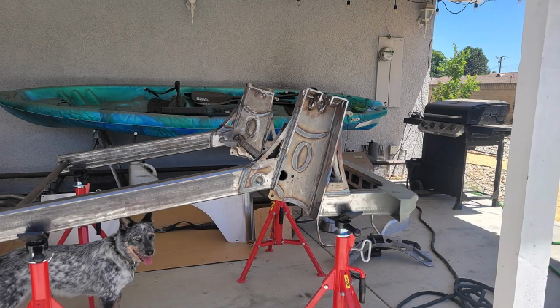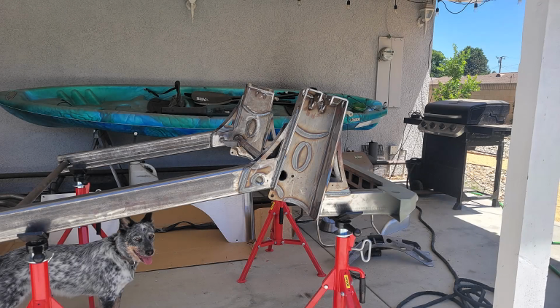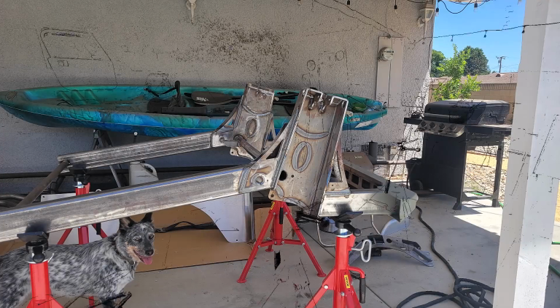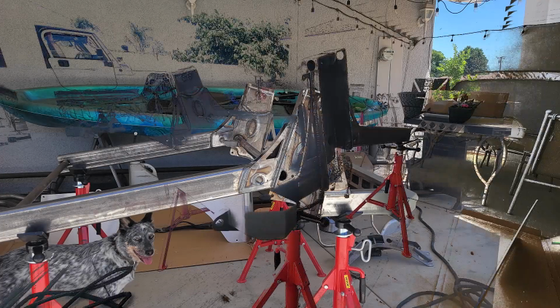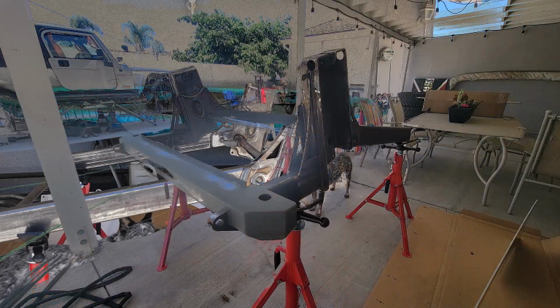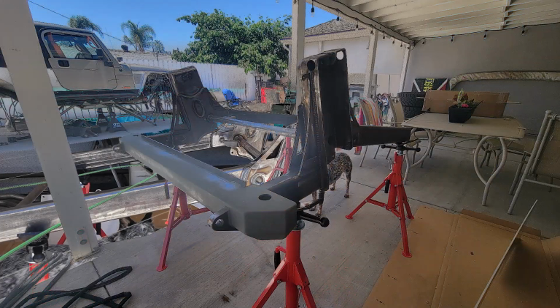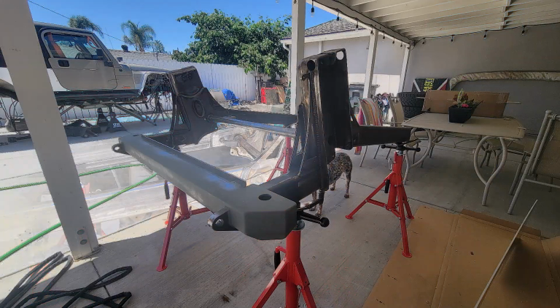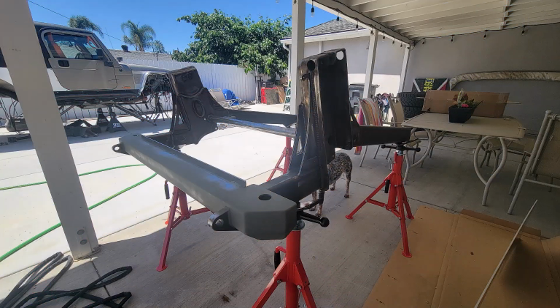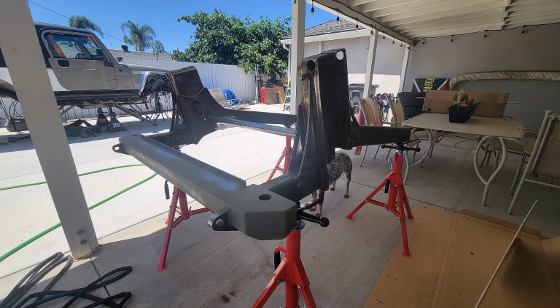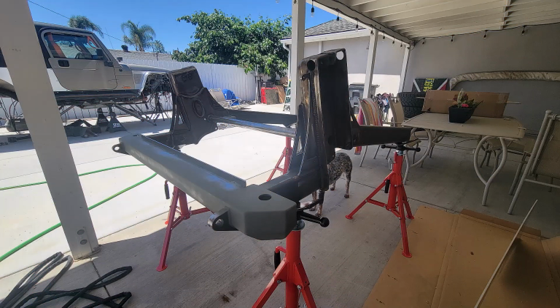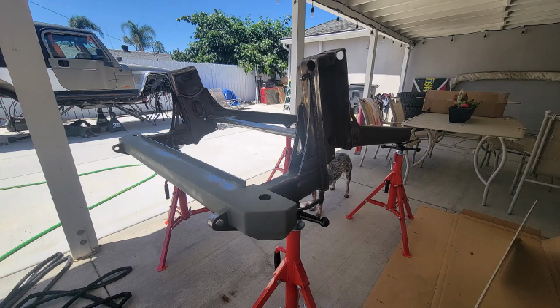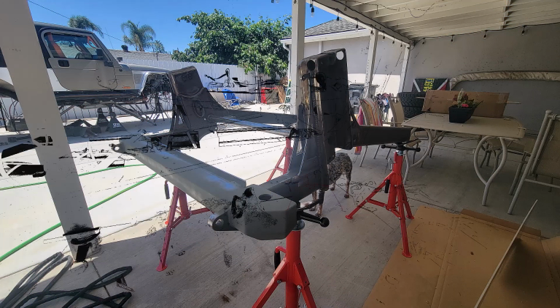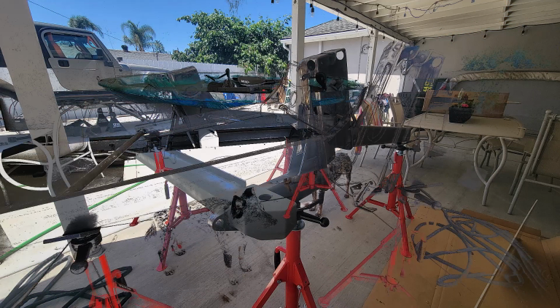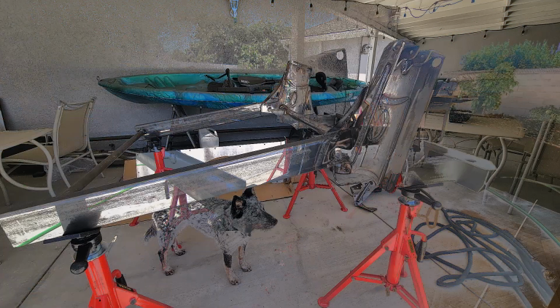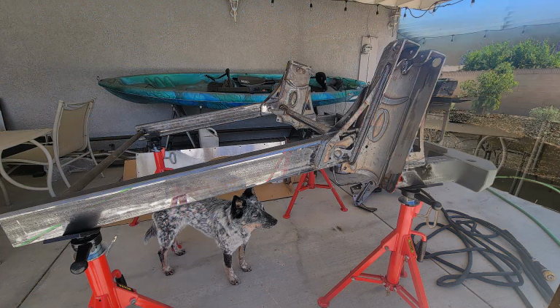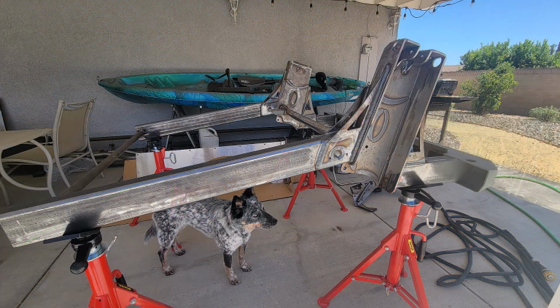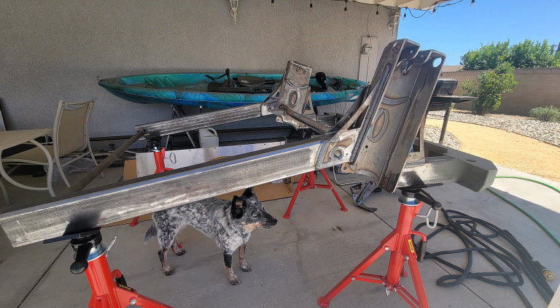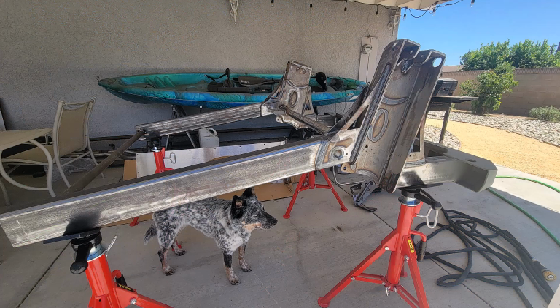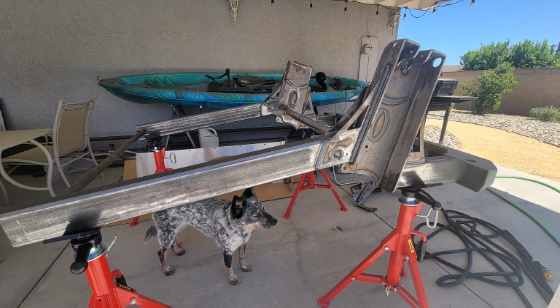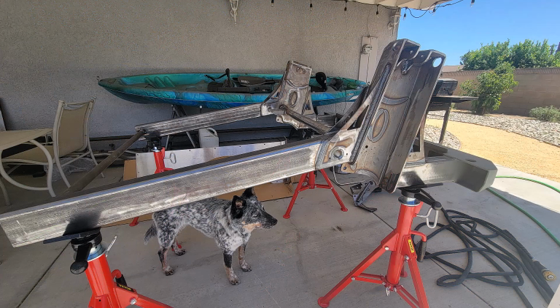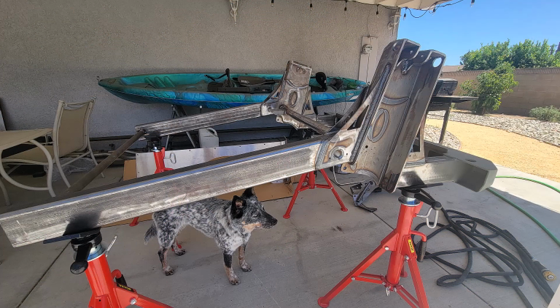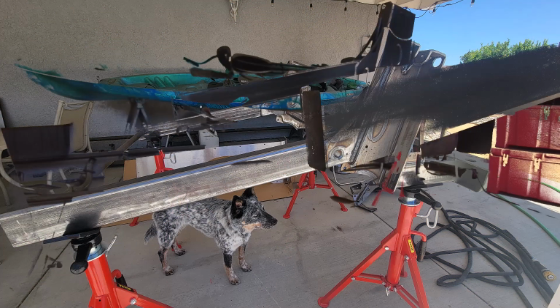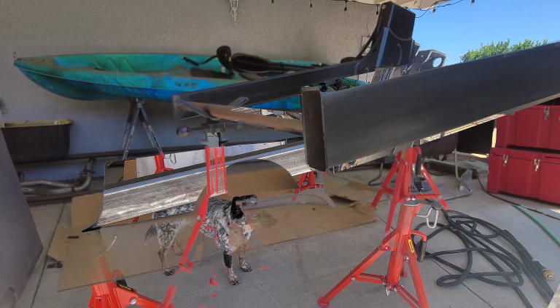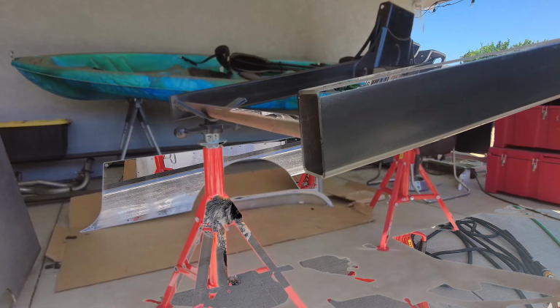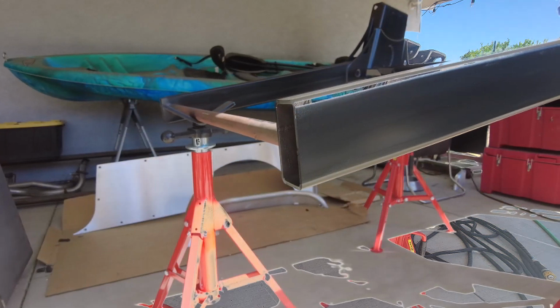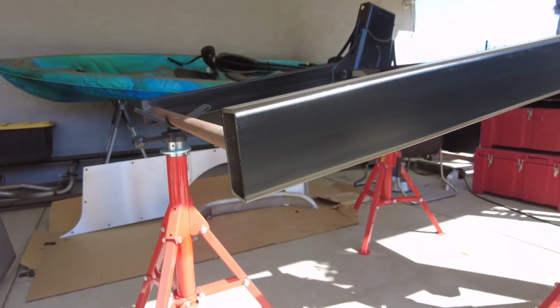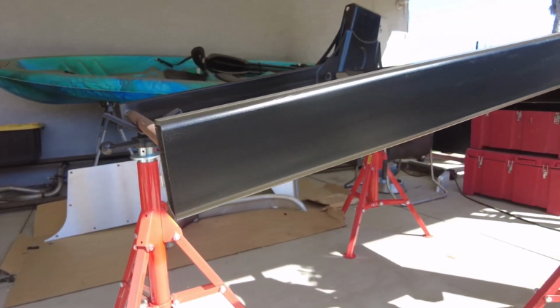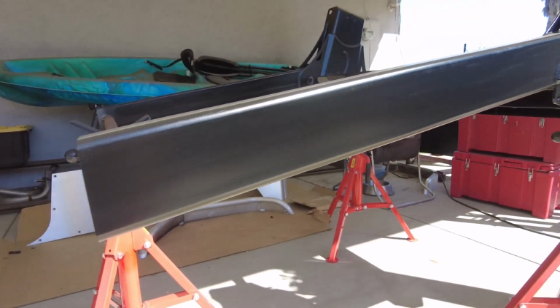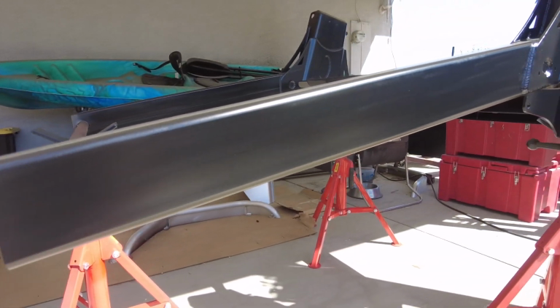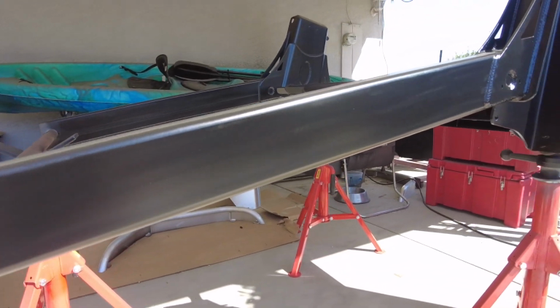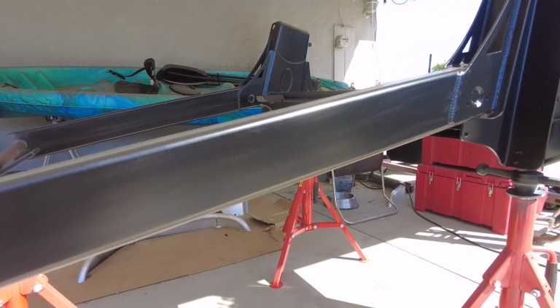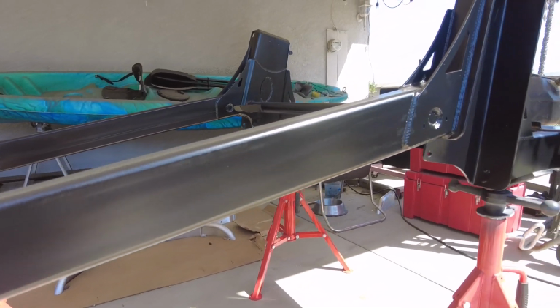The frame is all built, primed, and painted and ready to go in the Jeep. Now the fun part starts — I've got to take tedious measurements to figure out where I need to cut my frame to get this to fit in just right.